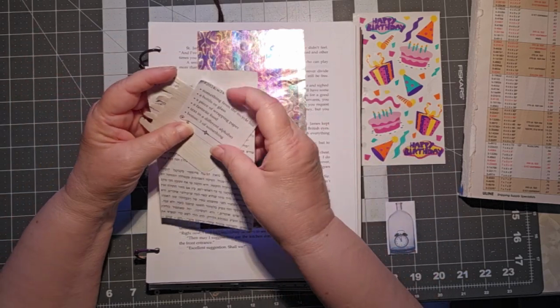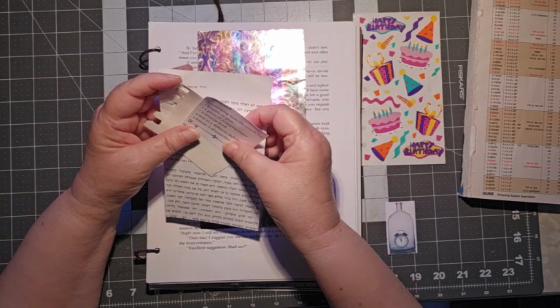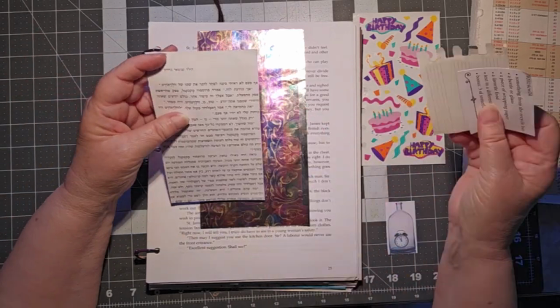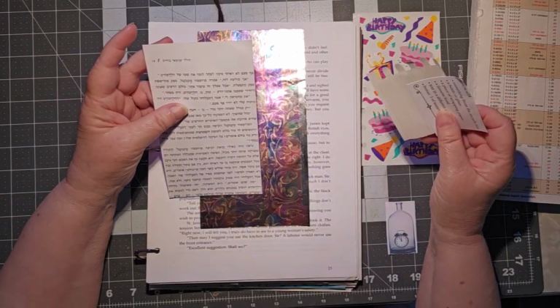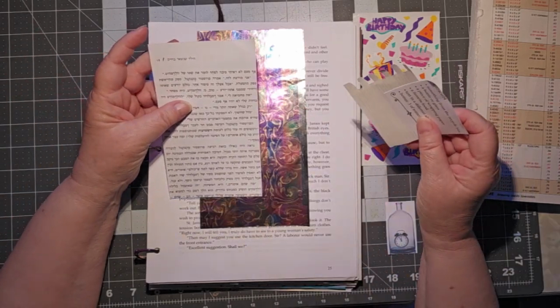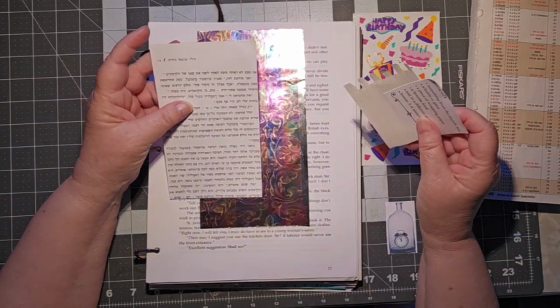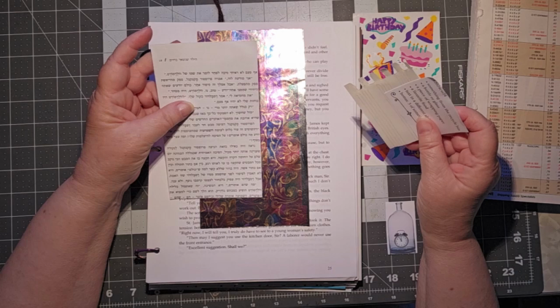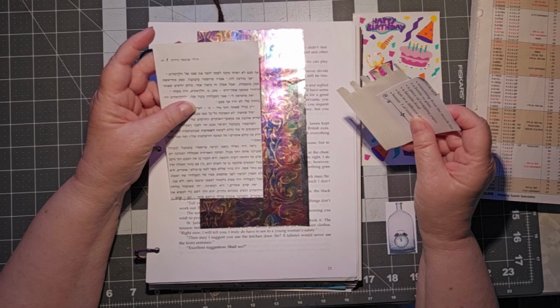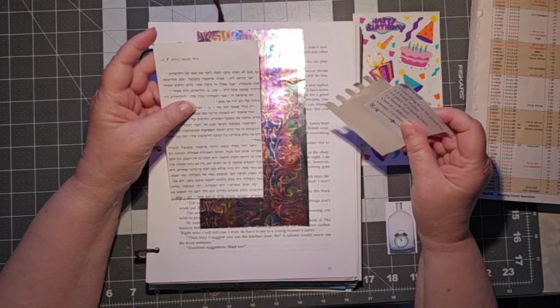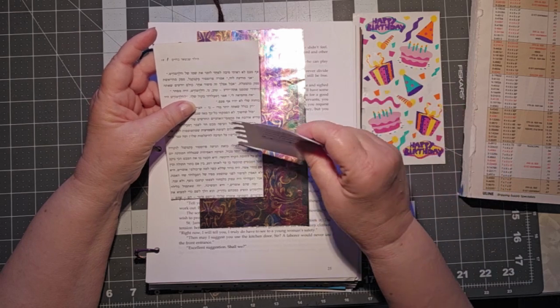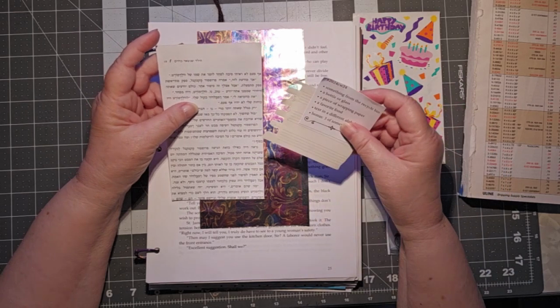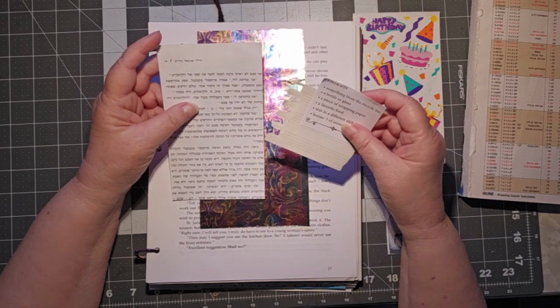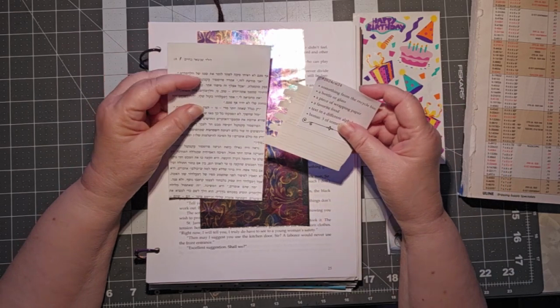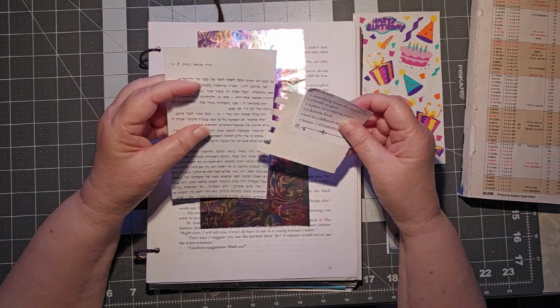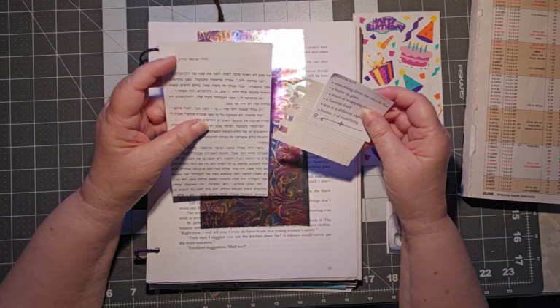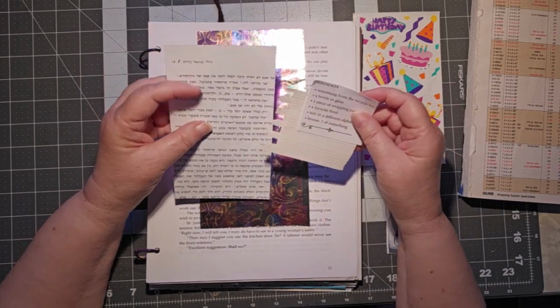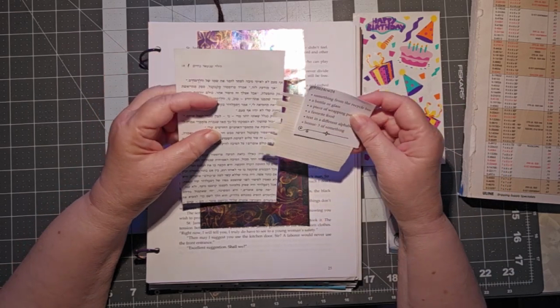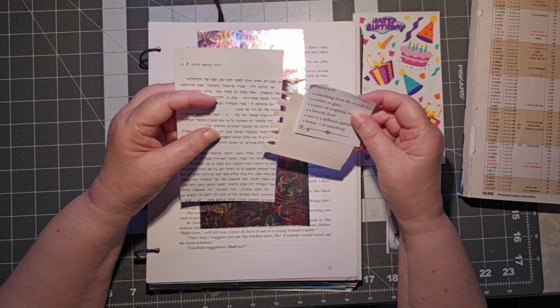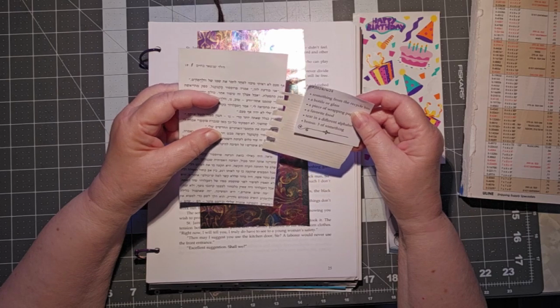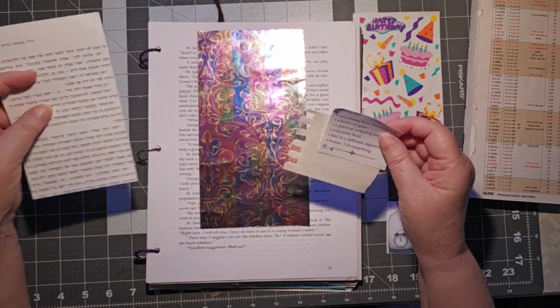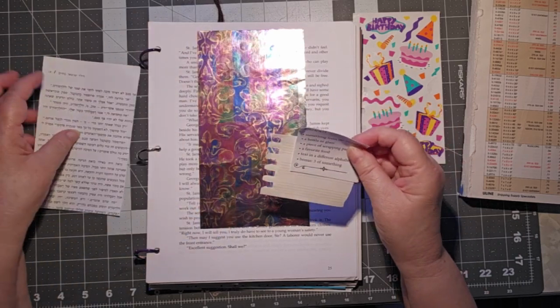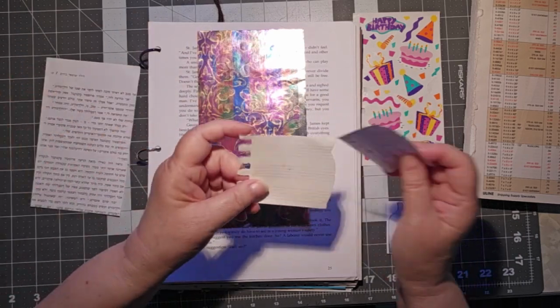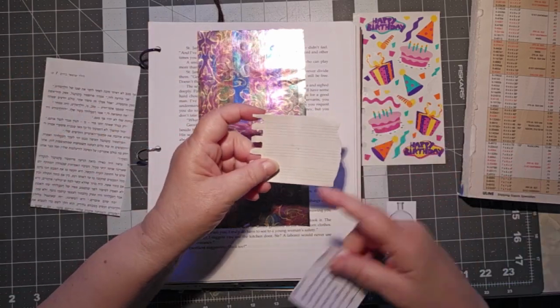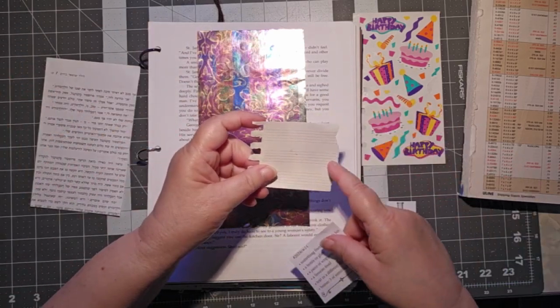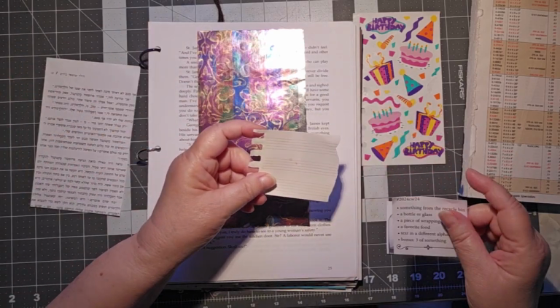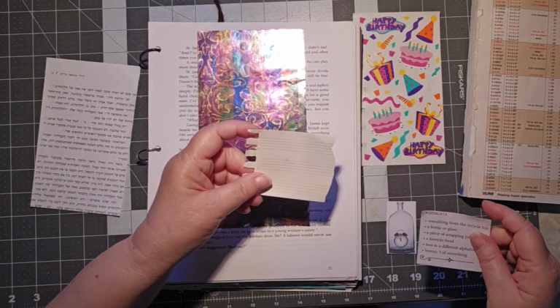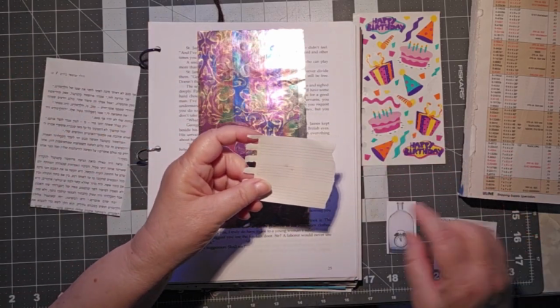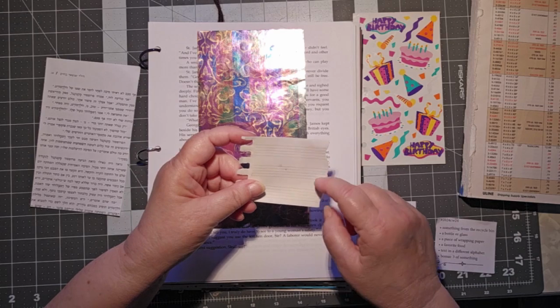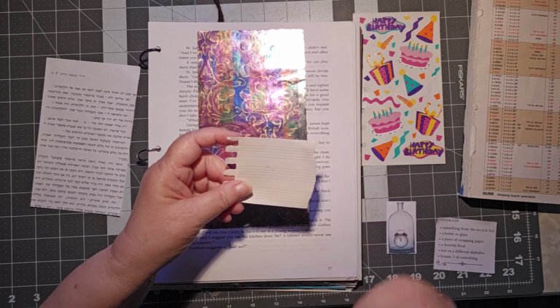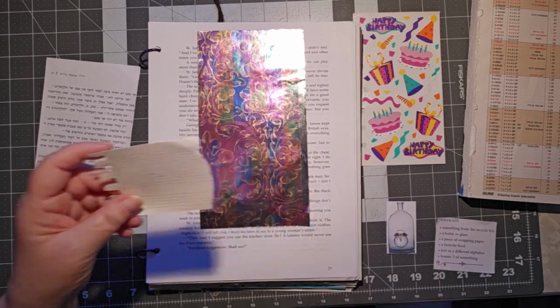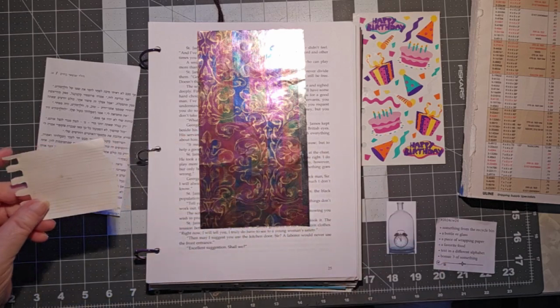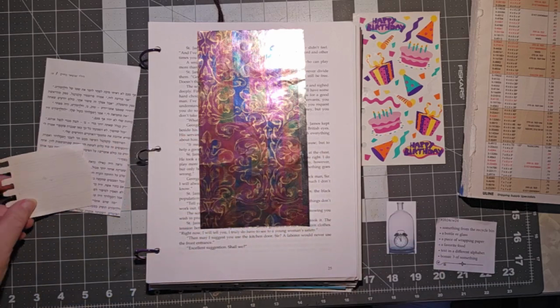Text in a different alphabet — this is Hebrew. It's actually from a Harry Potter translation in Hebrew. And bonus, a three of something: I have a piece of music paper here. There are three stabs, but I'm going to put three notes on it.